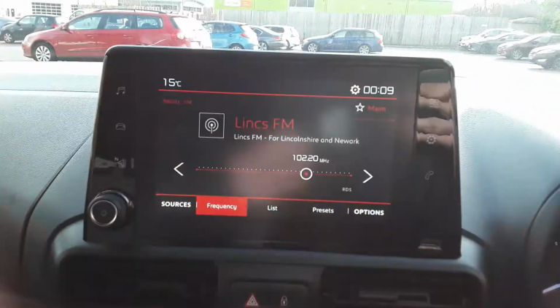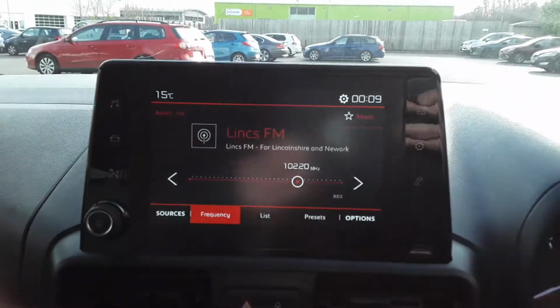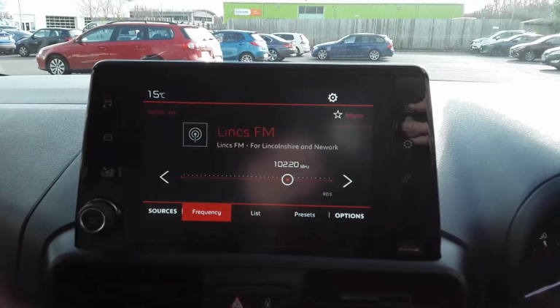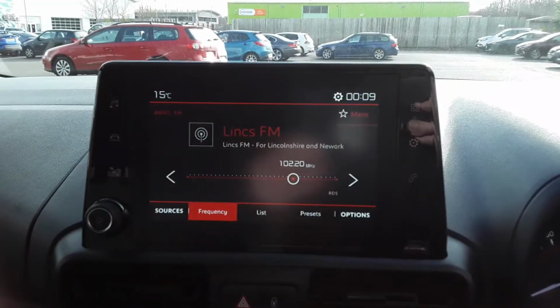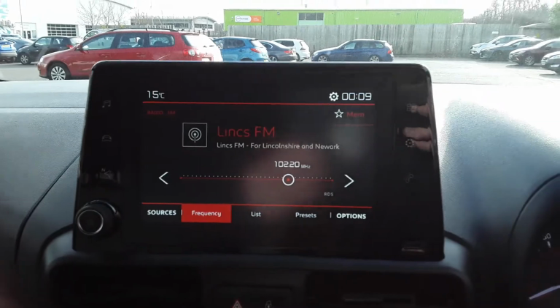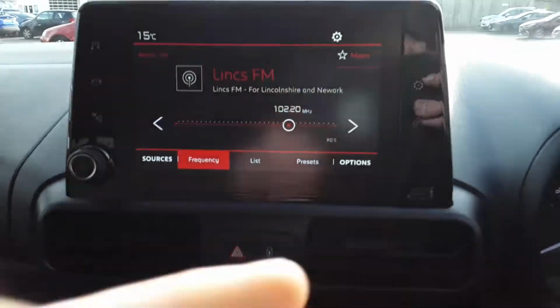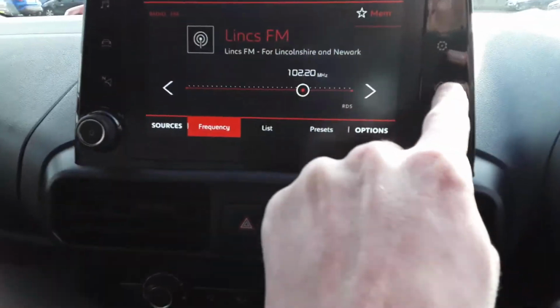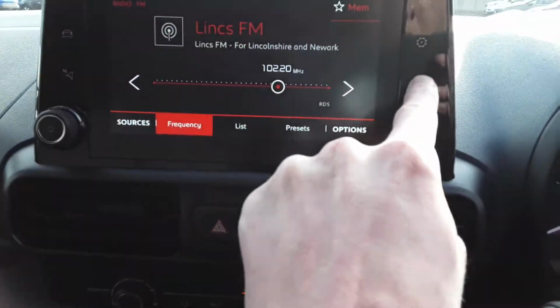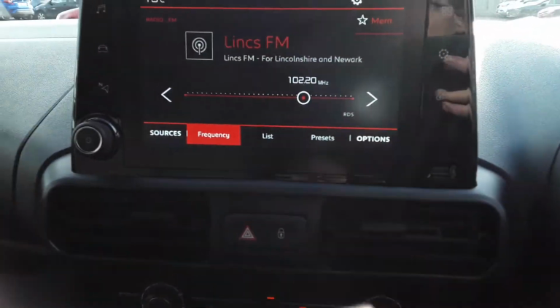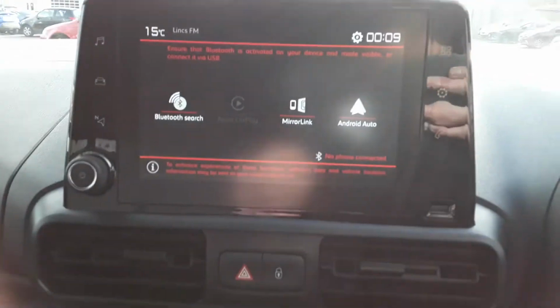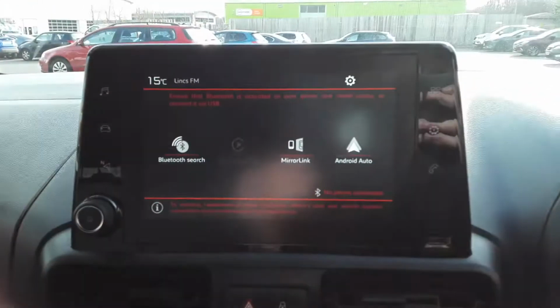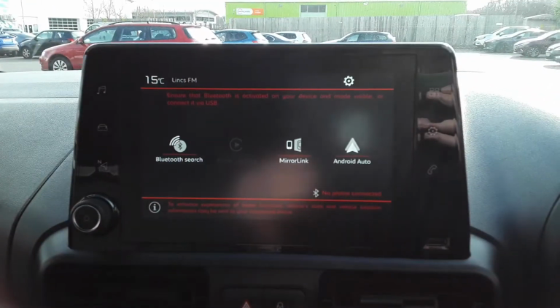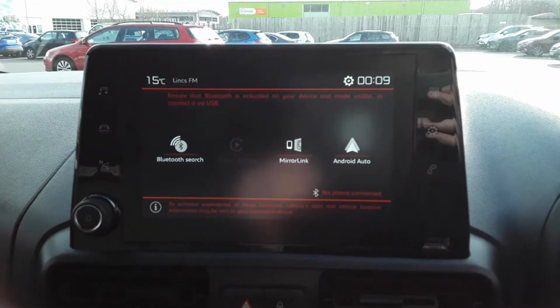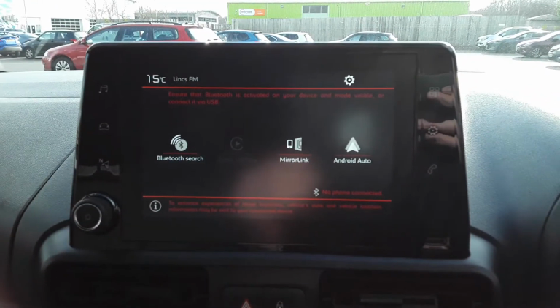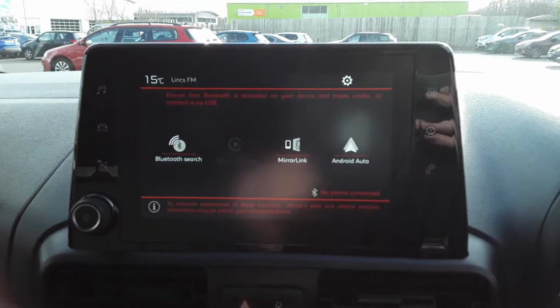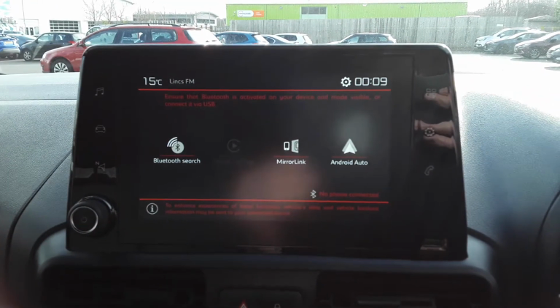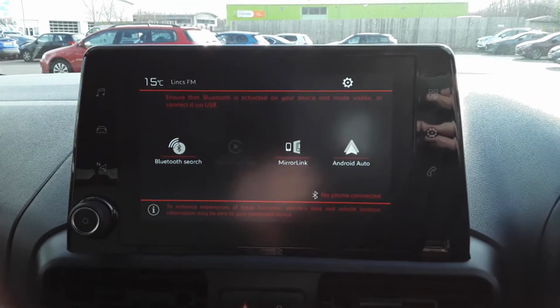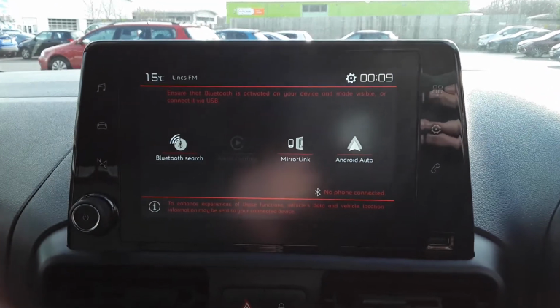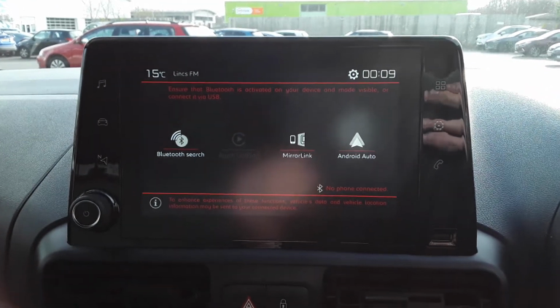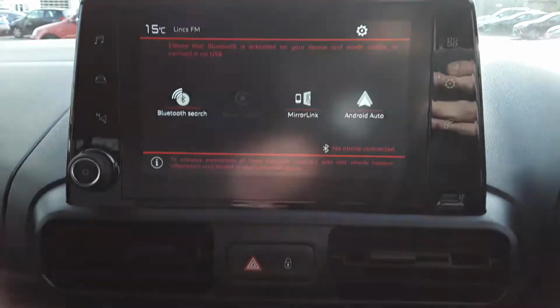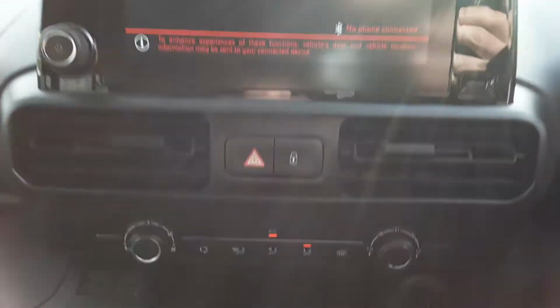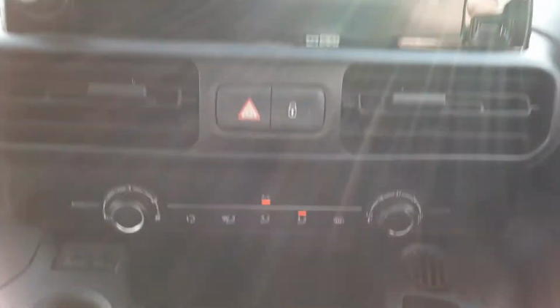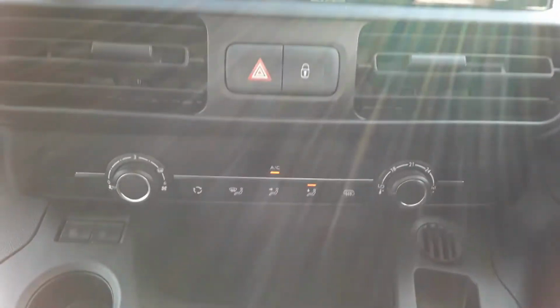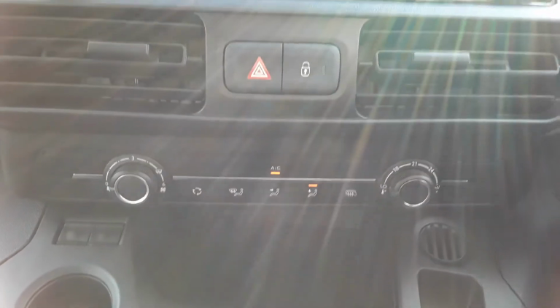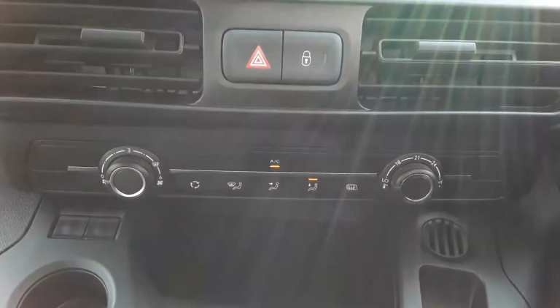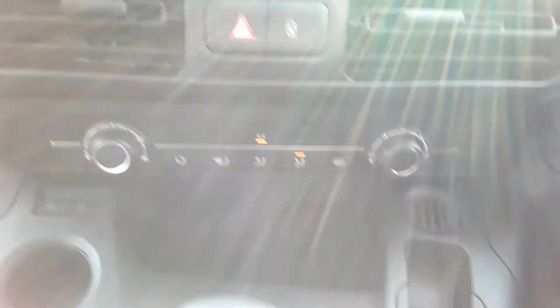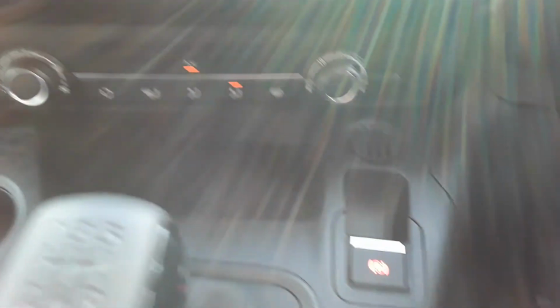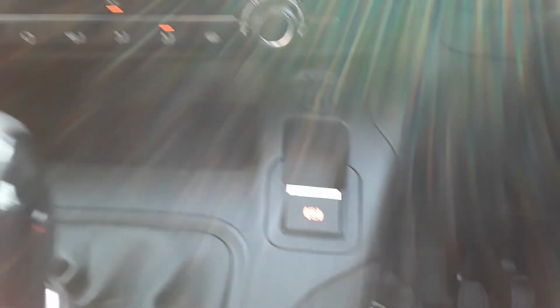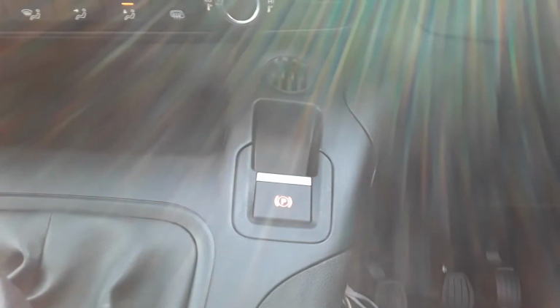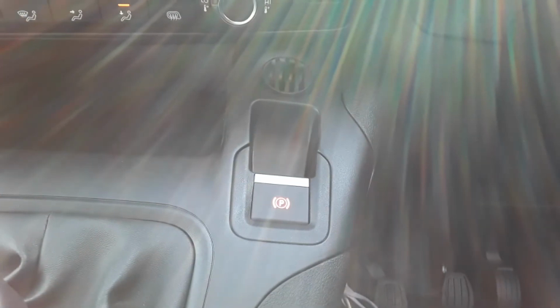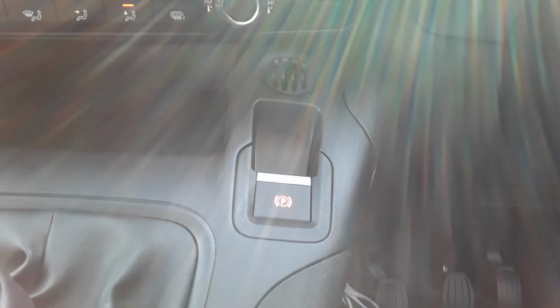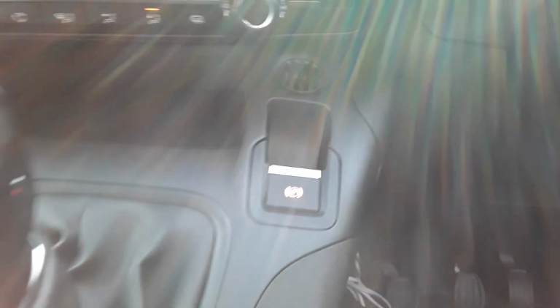There's FM AM radio, Bluetooth connectivity for your phone, Apple CarPlay and Android Auto. We've got air conditioning and an electronic parking brake.